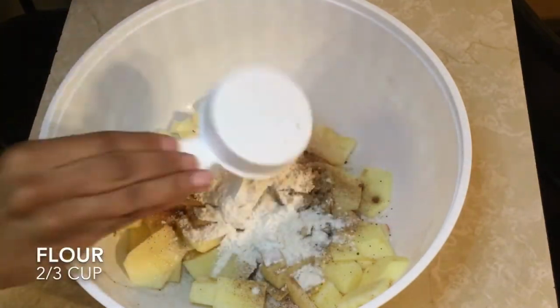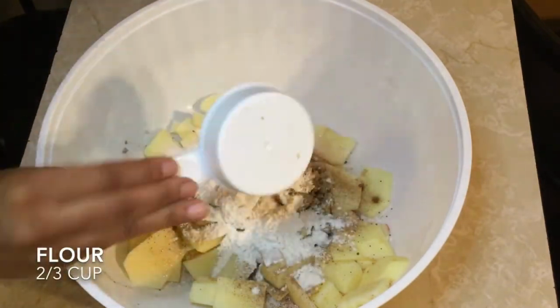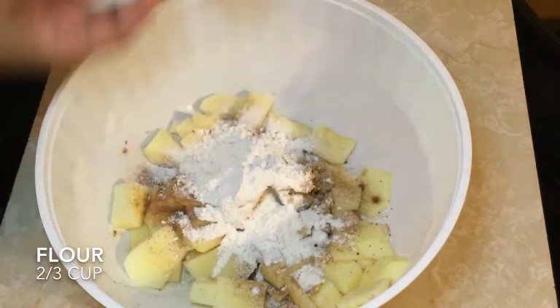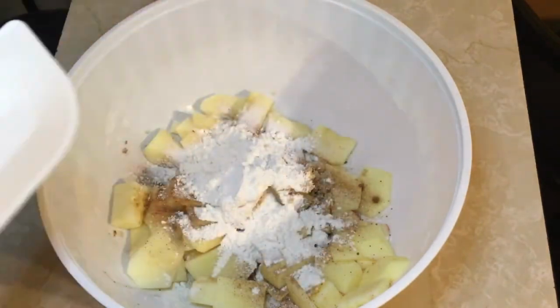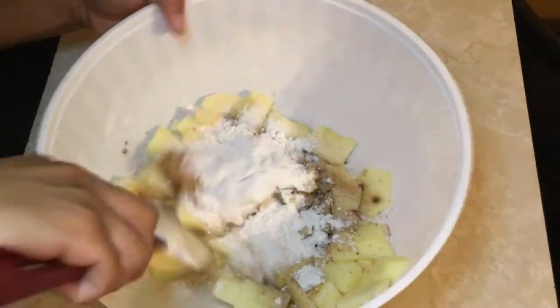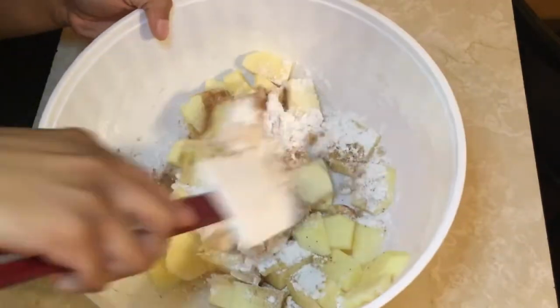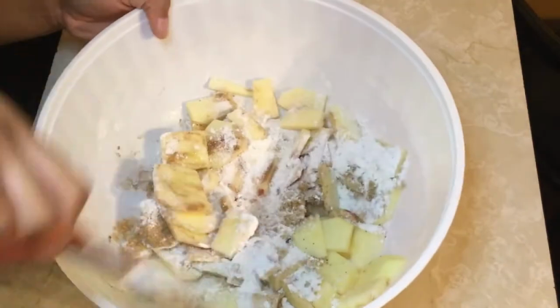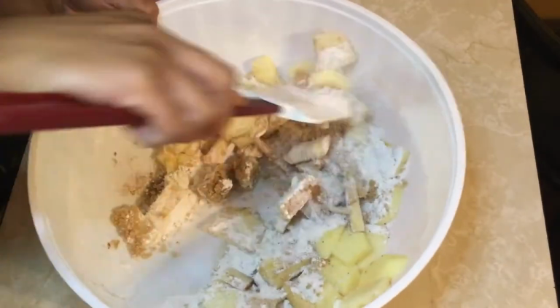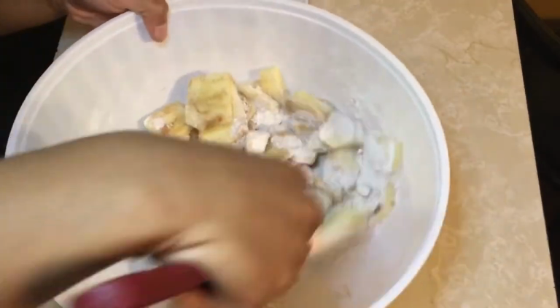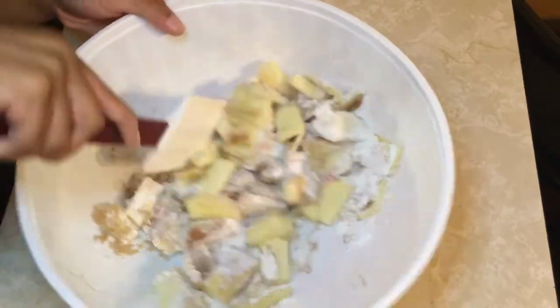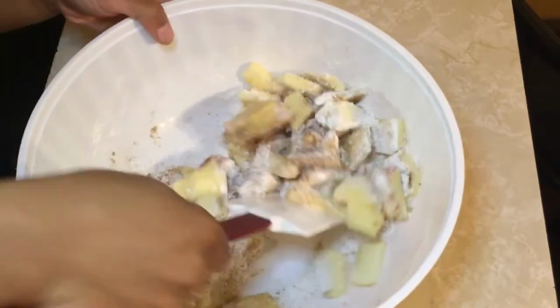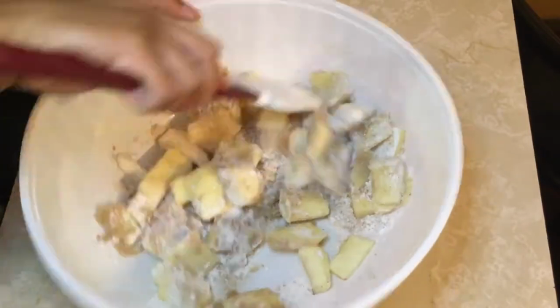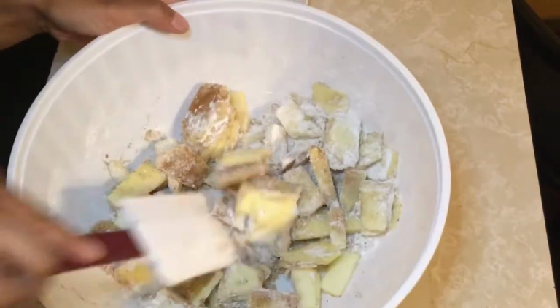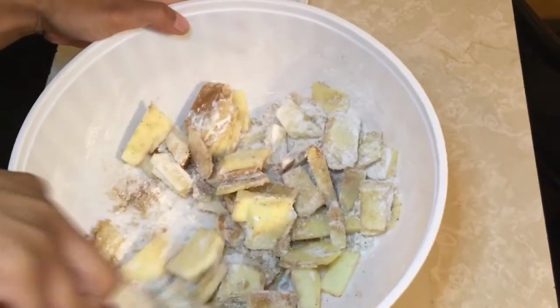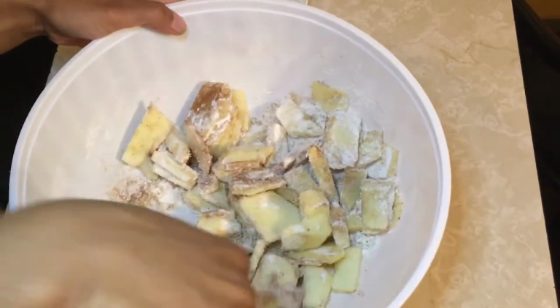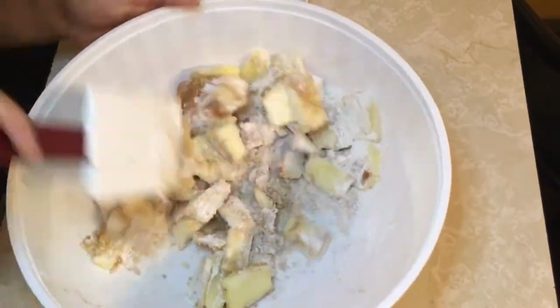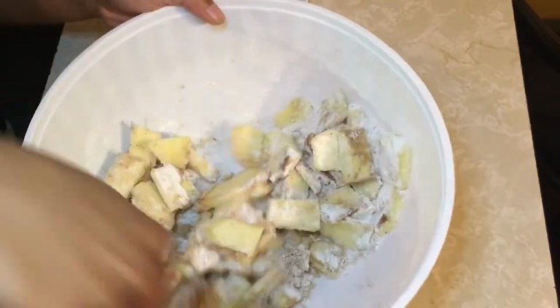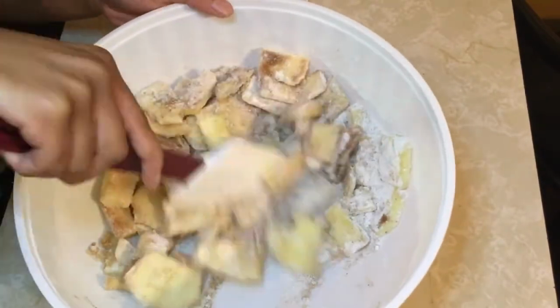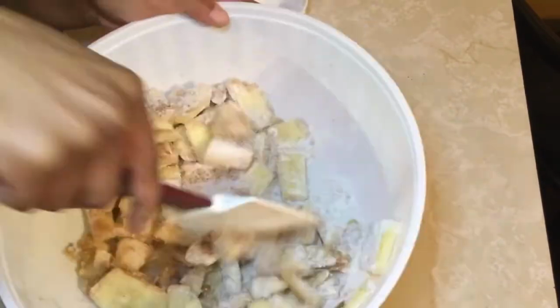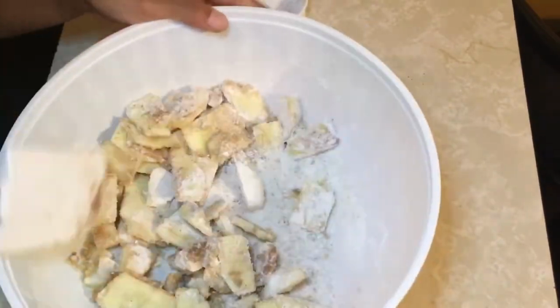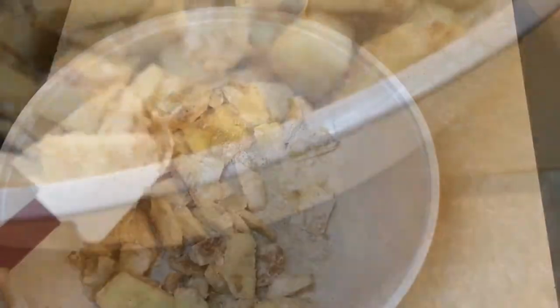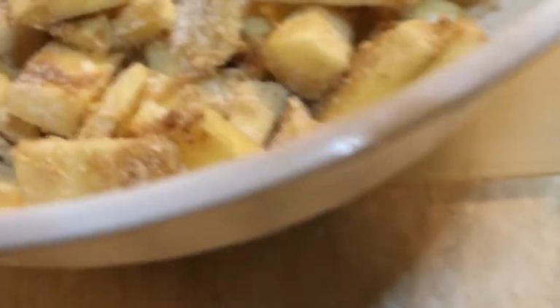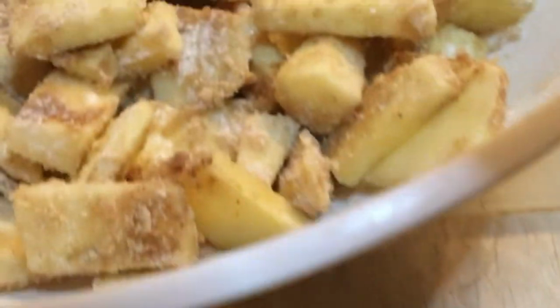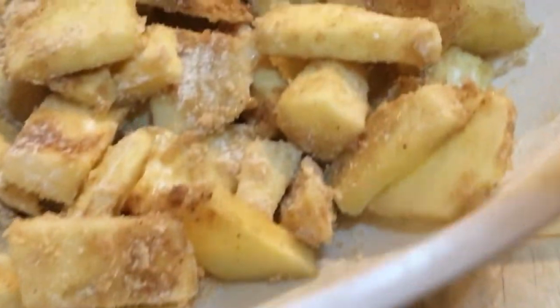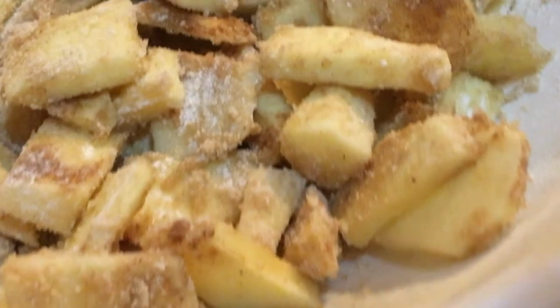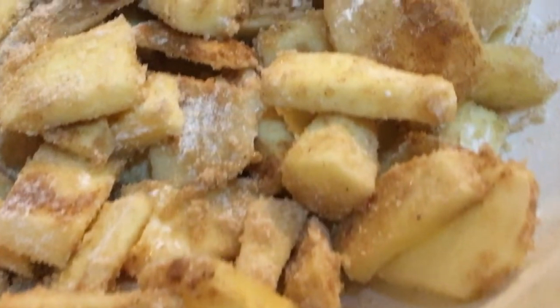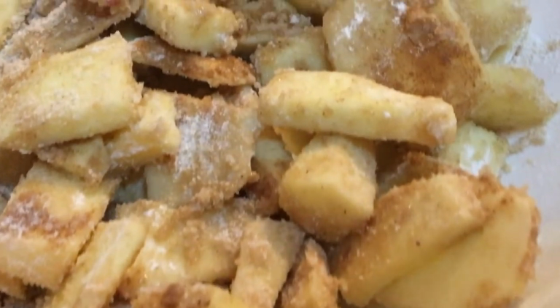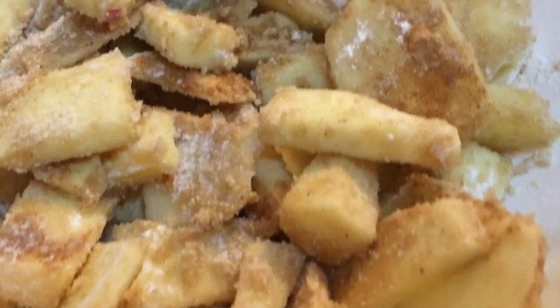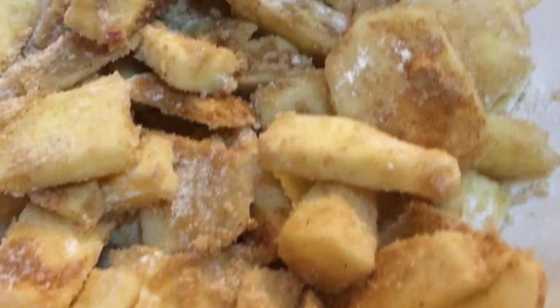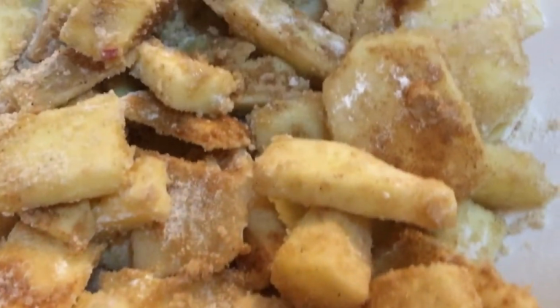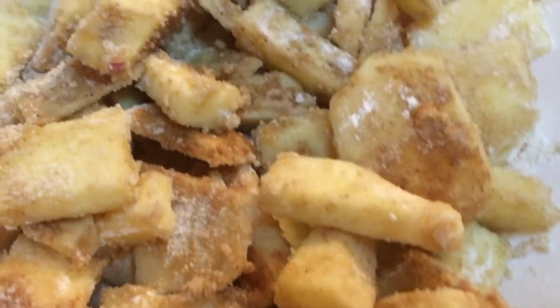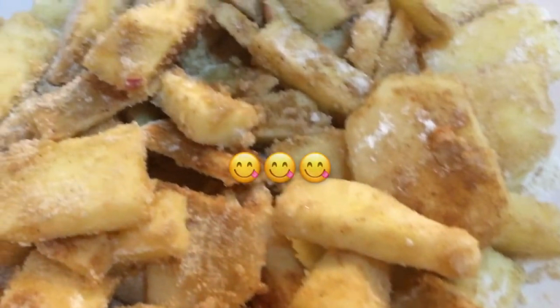Let's mix it all together and coat the apples. After we're done we're just gonna set it aside. It smells like Apple Jacks — so good.